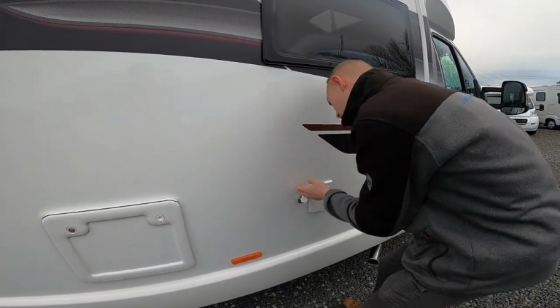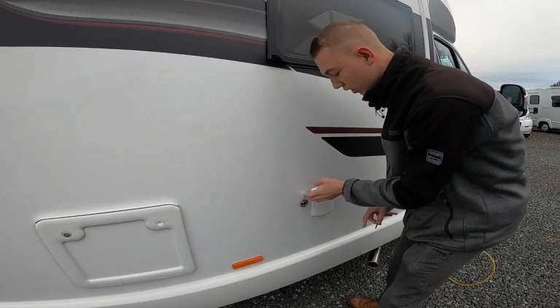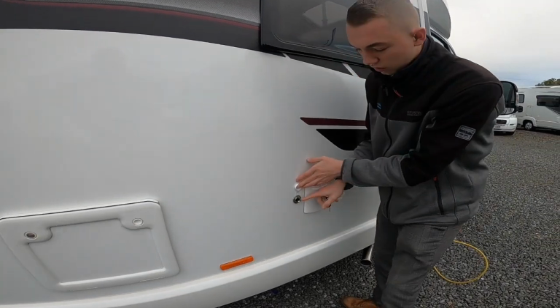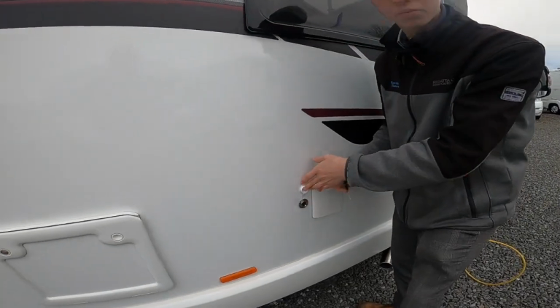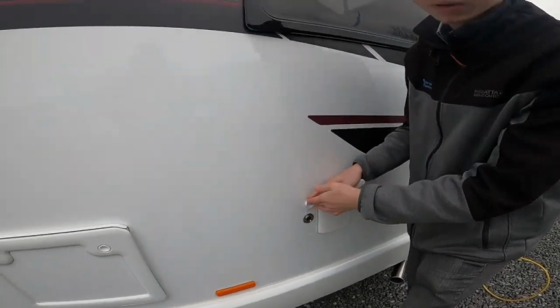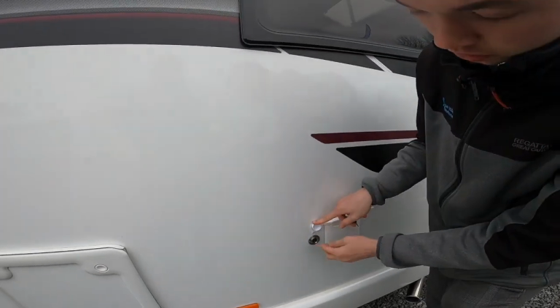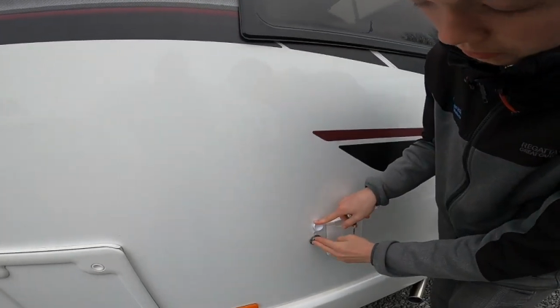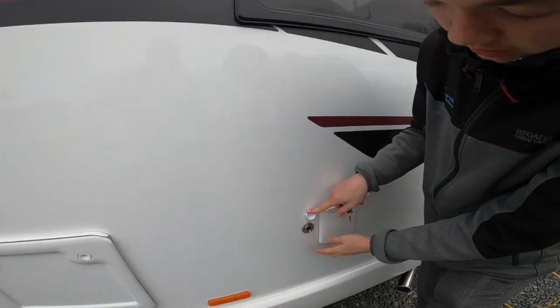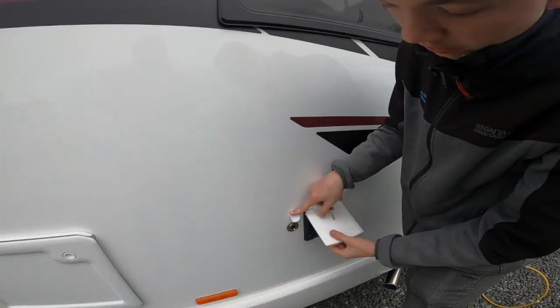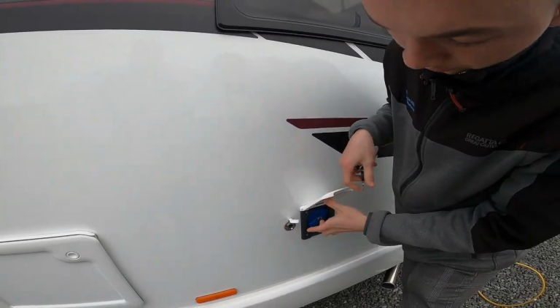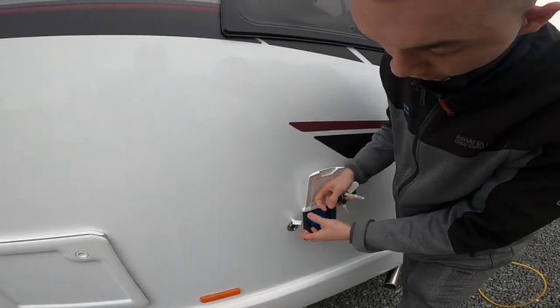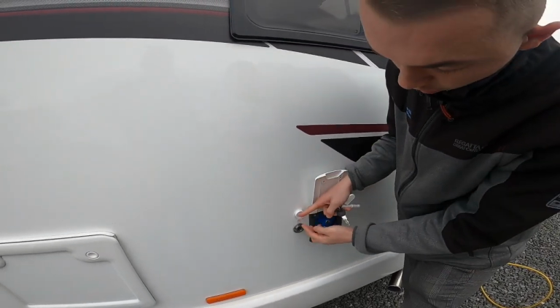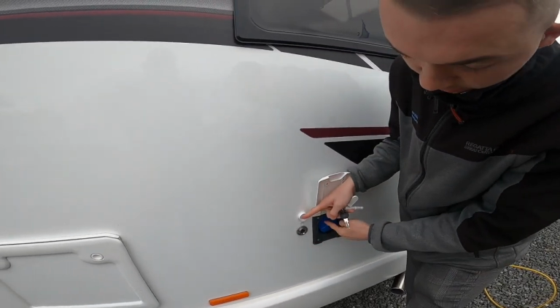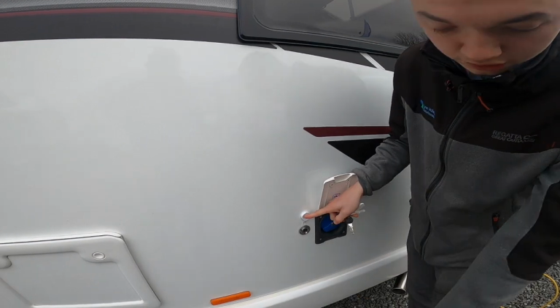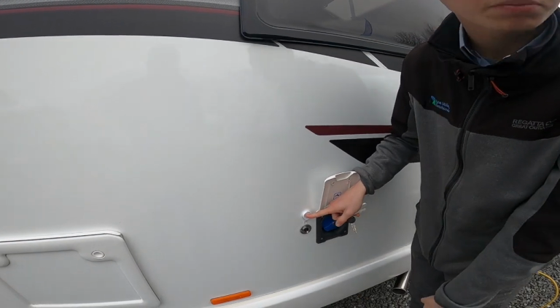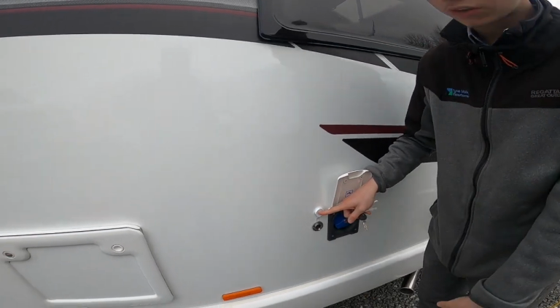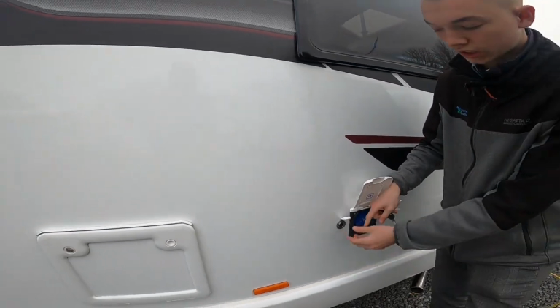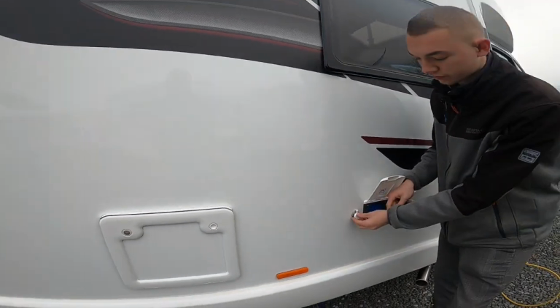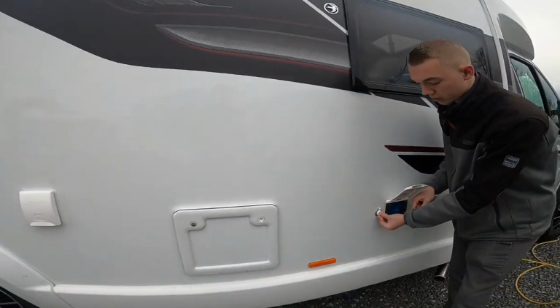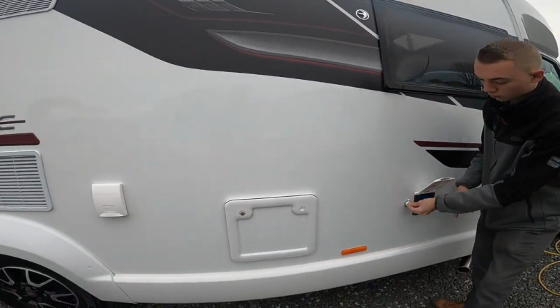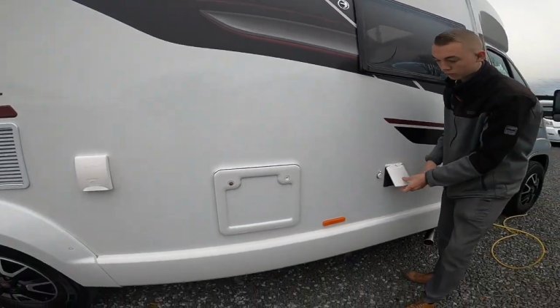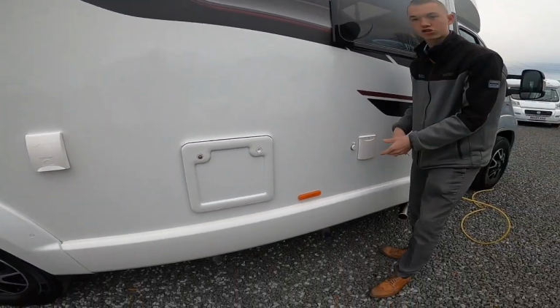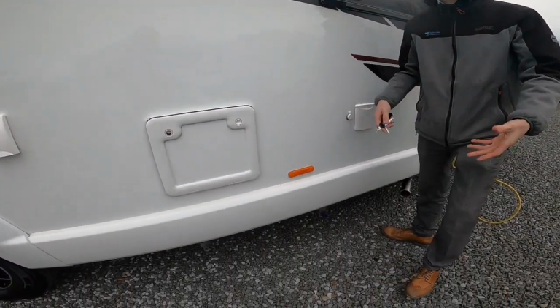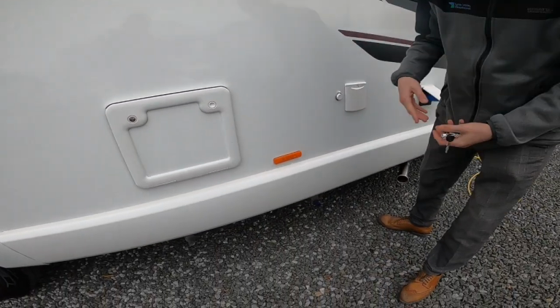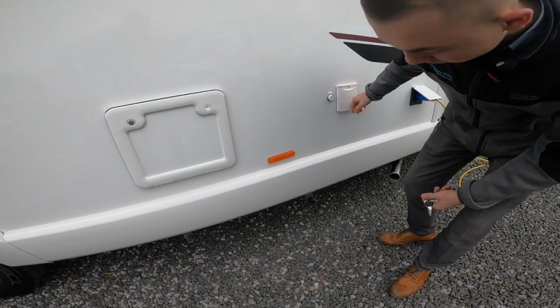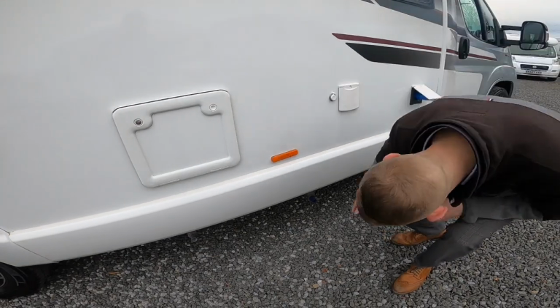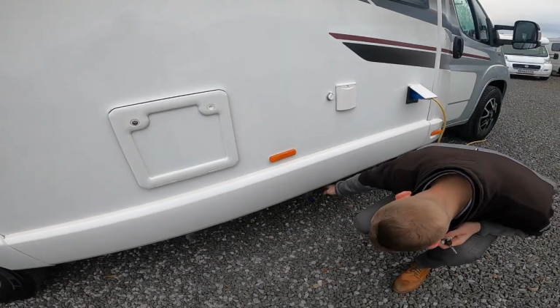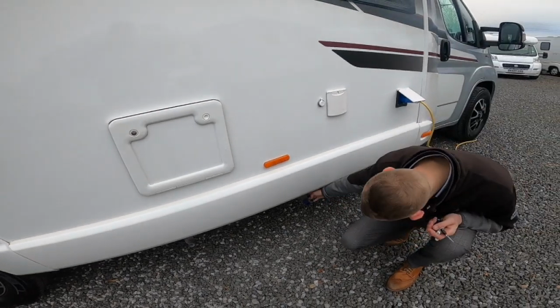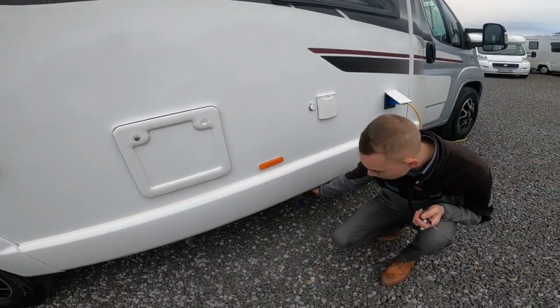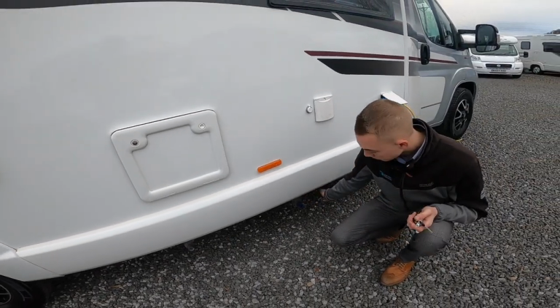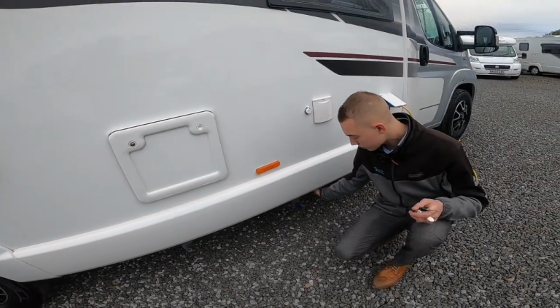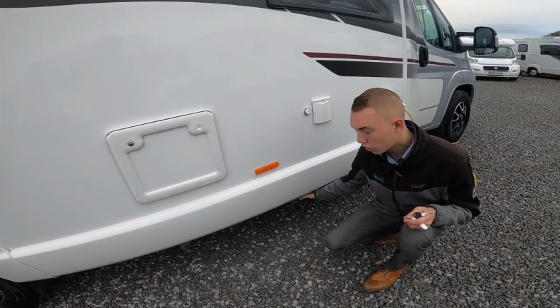There's your 12-volt pump. You put your pins in there, your hose end into here, and drop your pump into the water. It will fill from an aqua roll or a bucket should you not be able to get water to the vehicle.